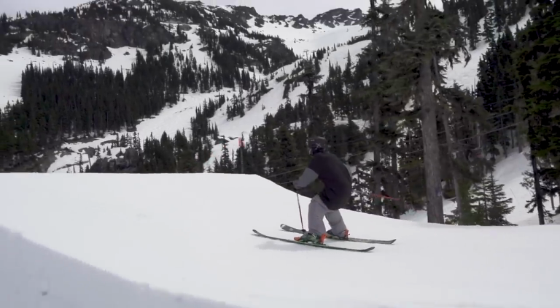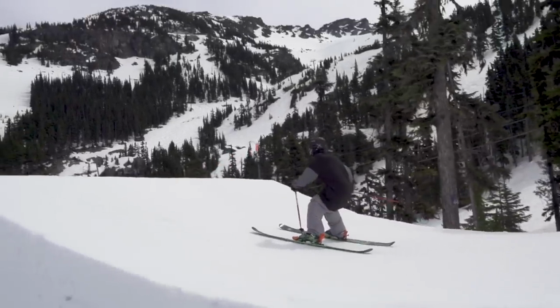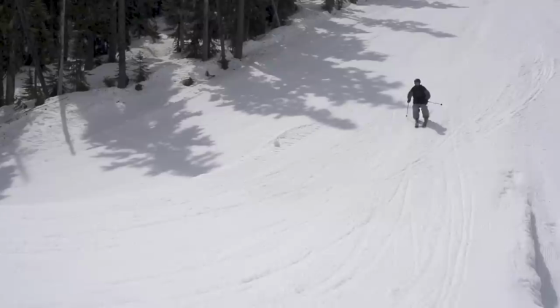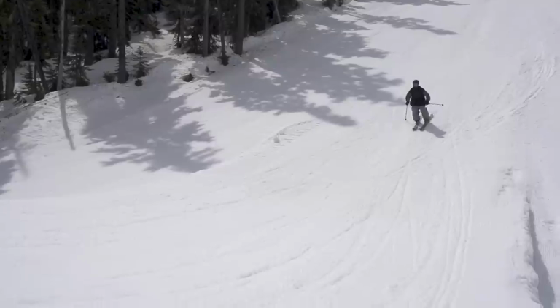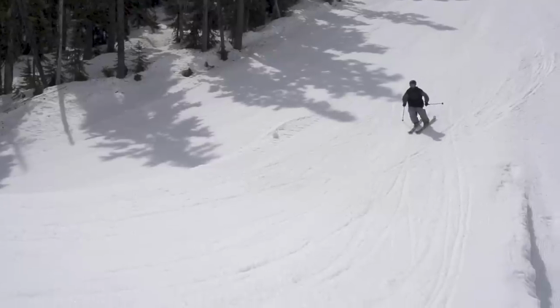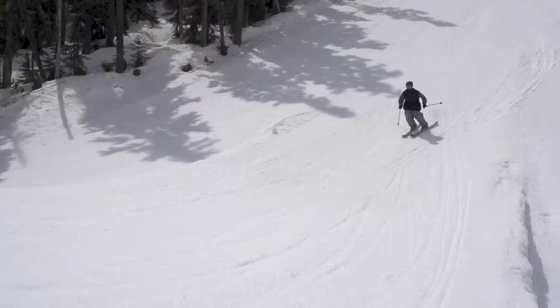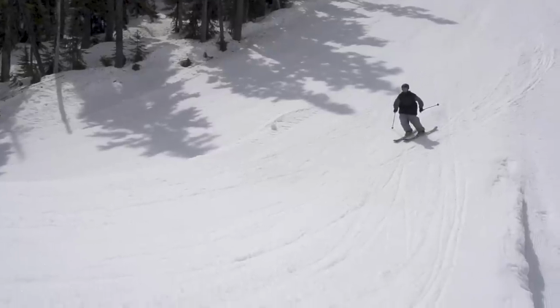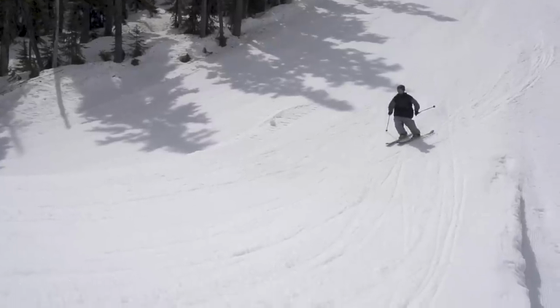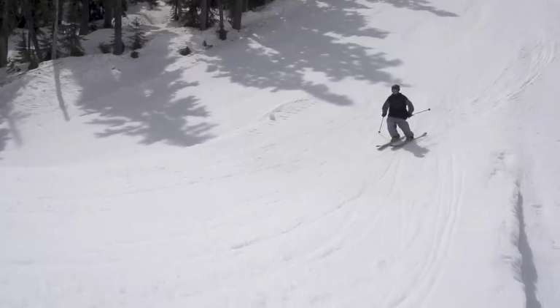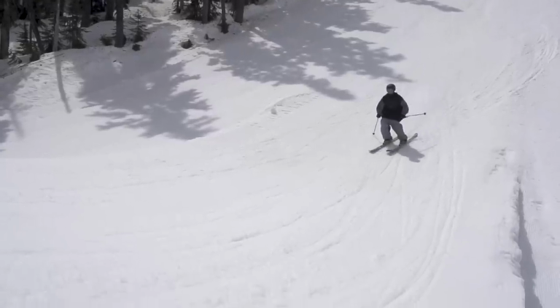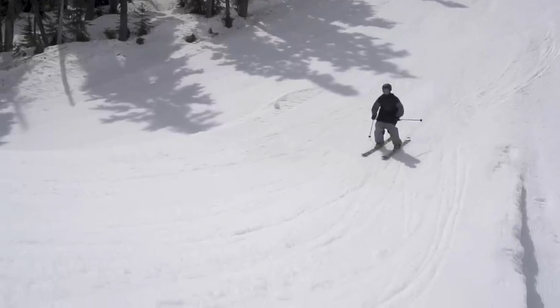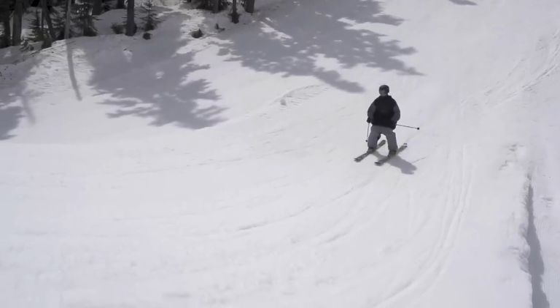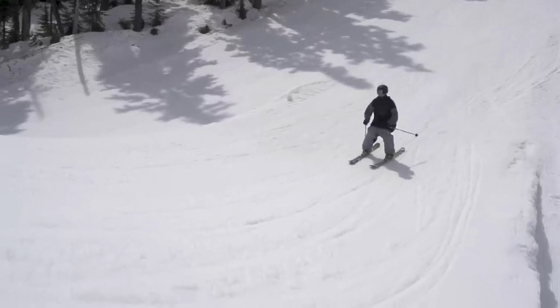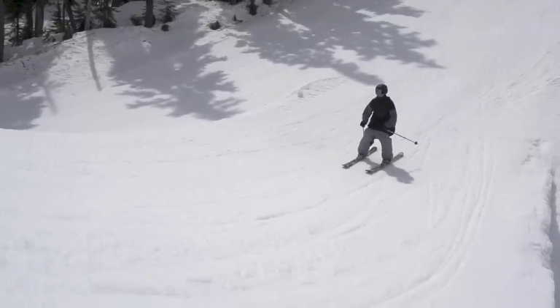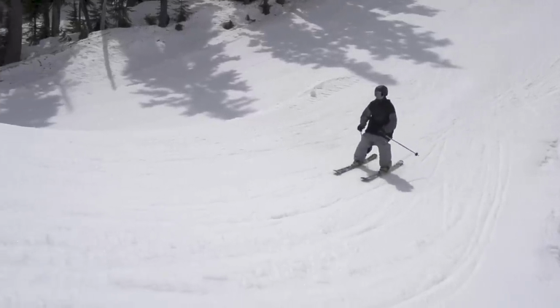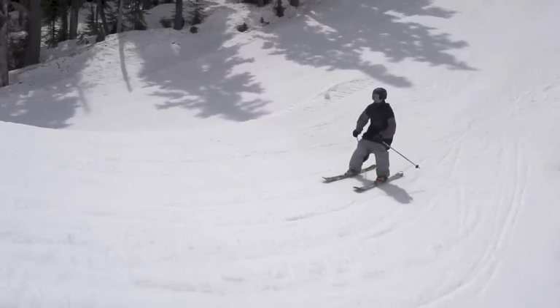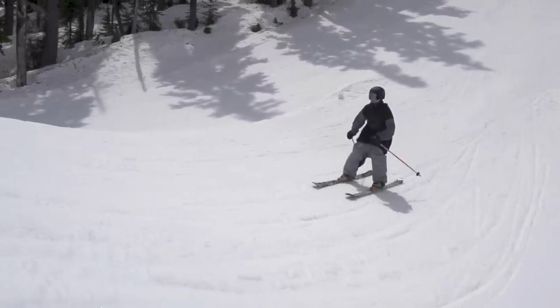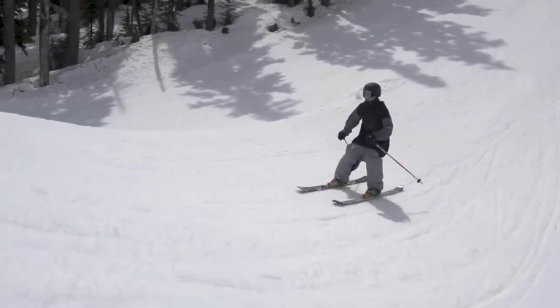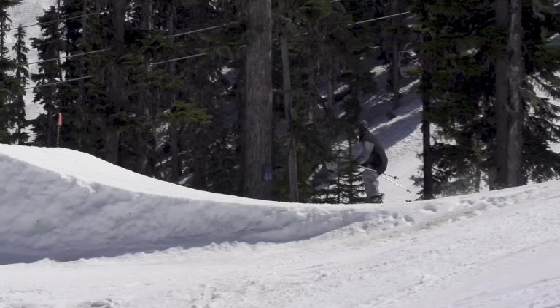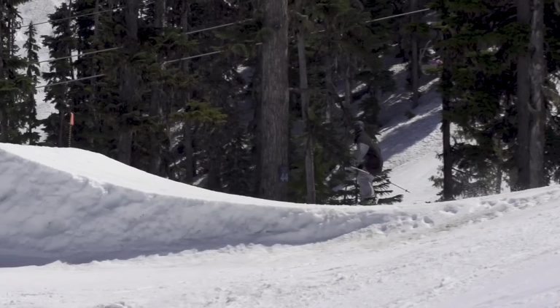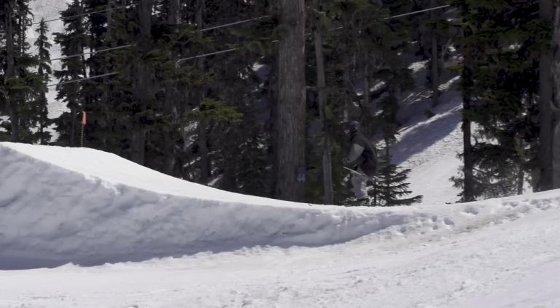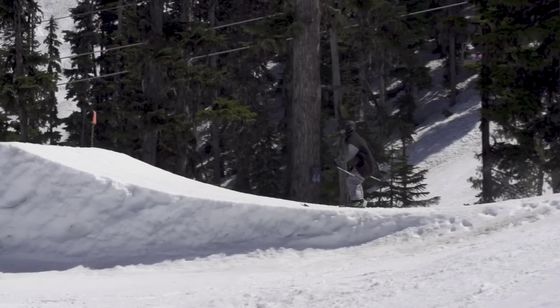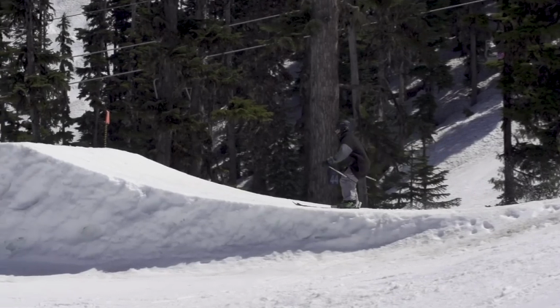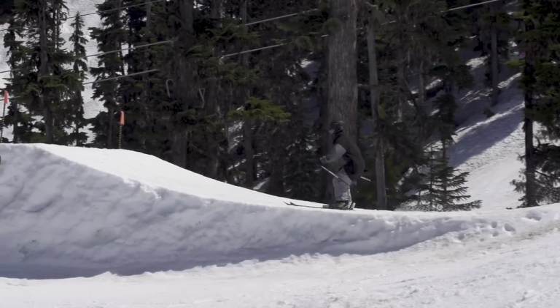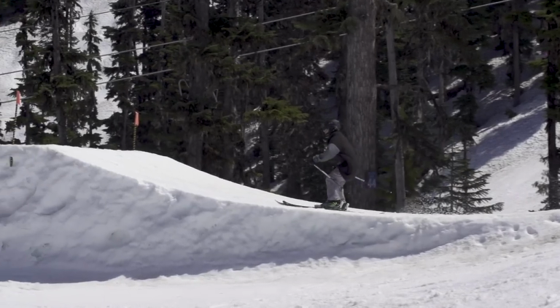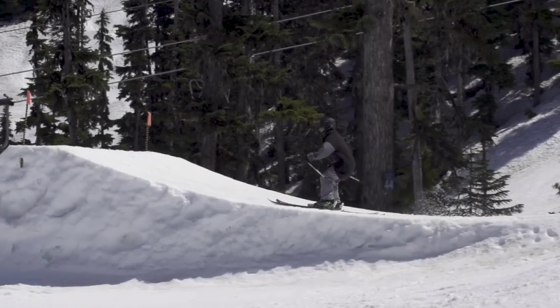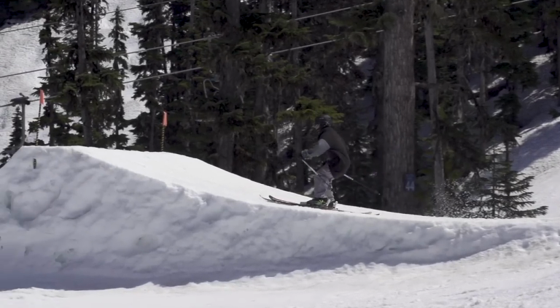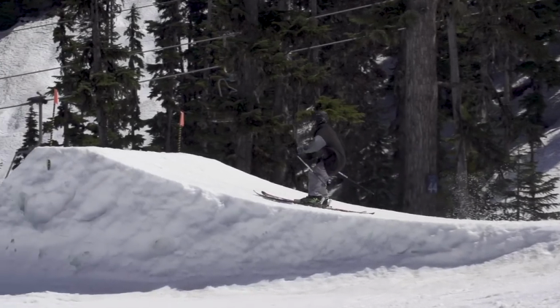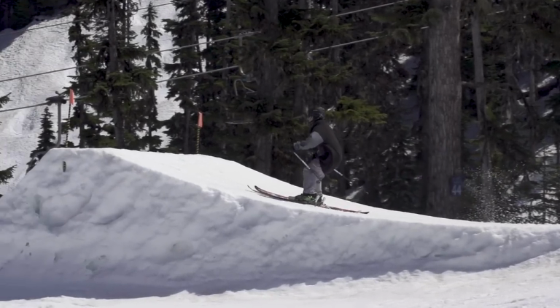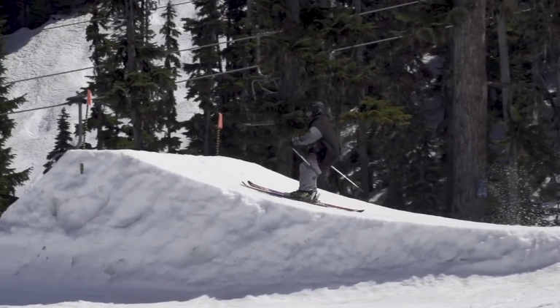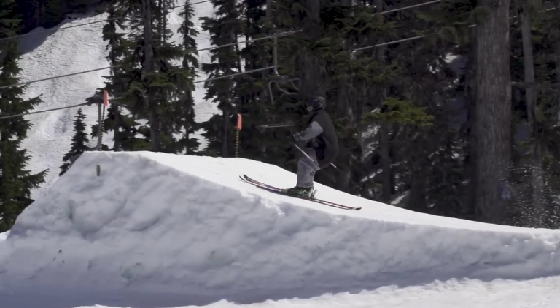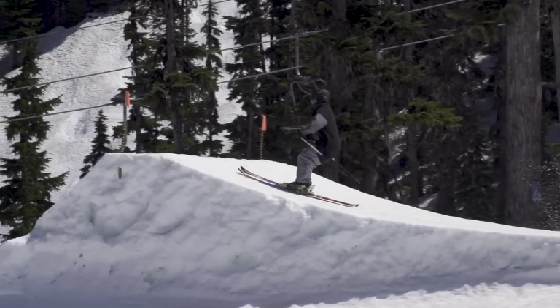Getting a good takeoff comes down to getting a solid extension off the lip. Push off the jump to extend your knees. That will allow you to drive your hips forward while still getting your pop.